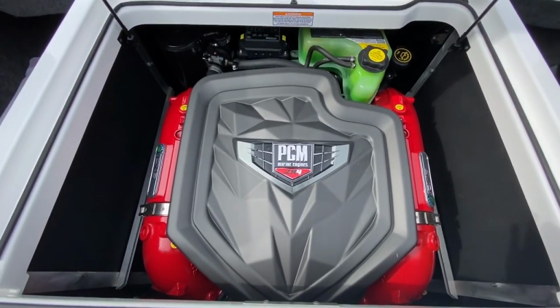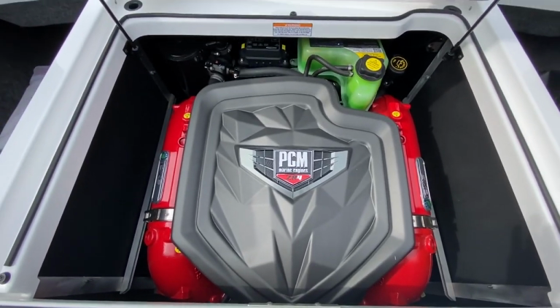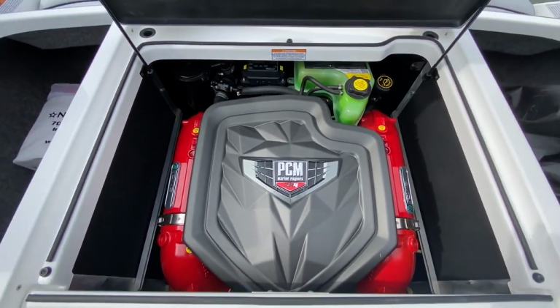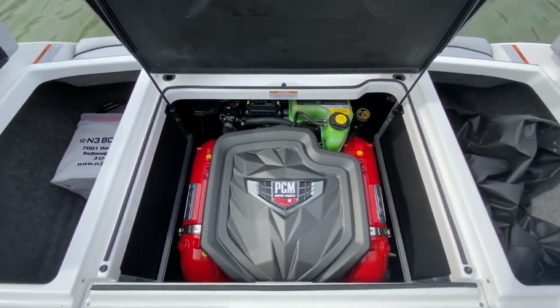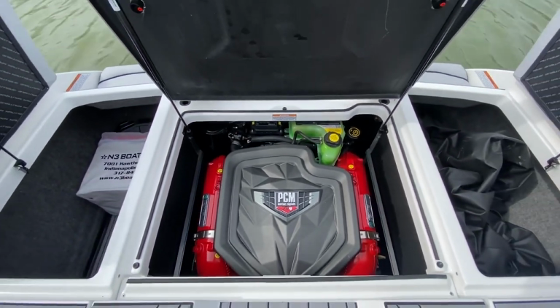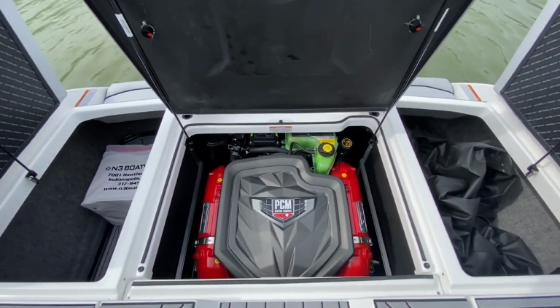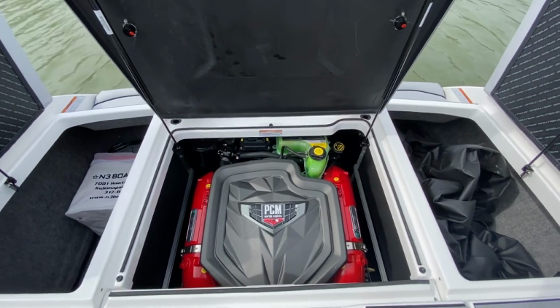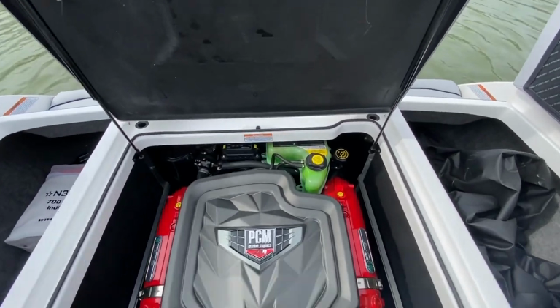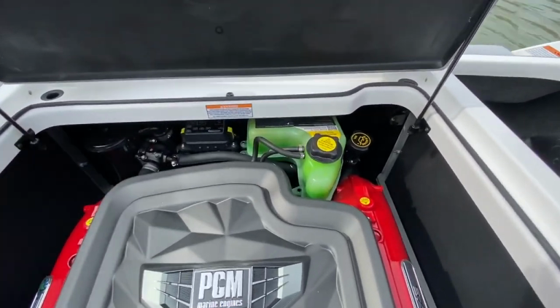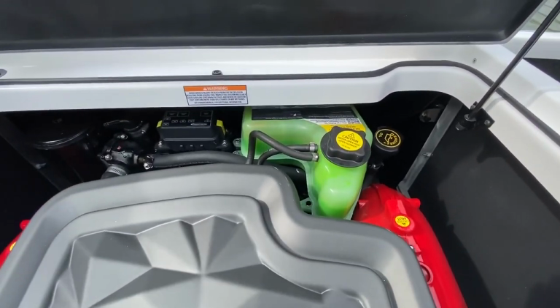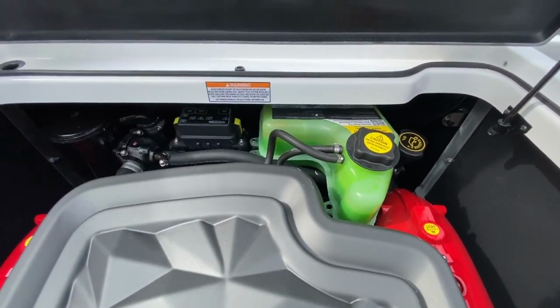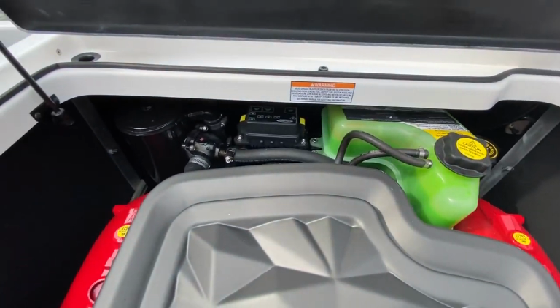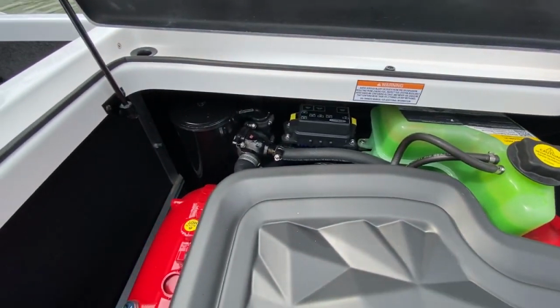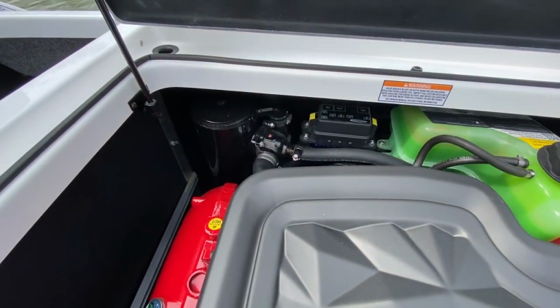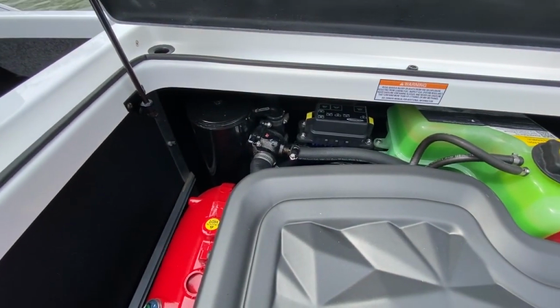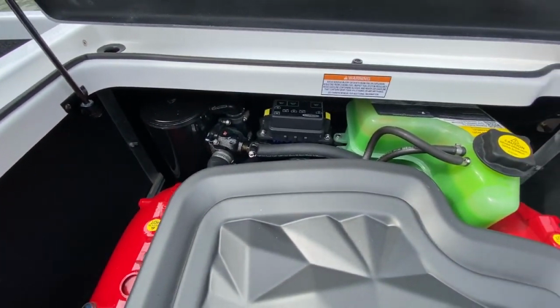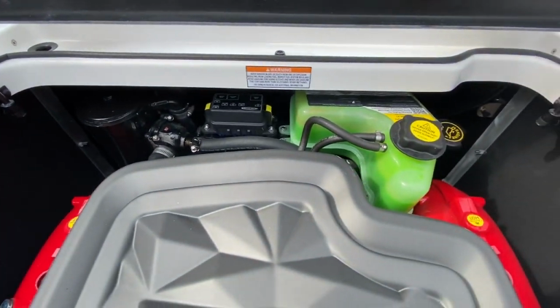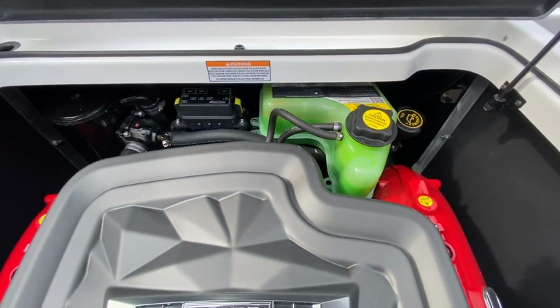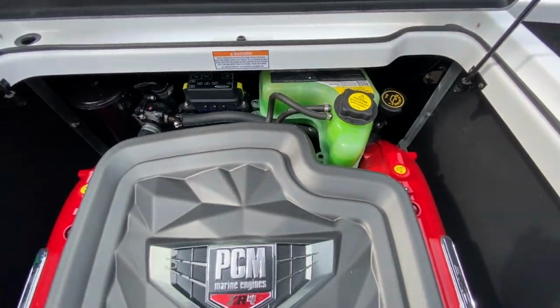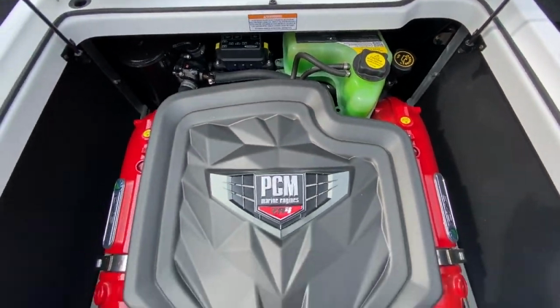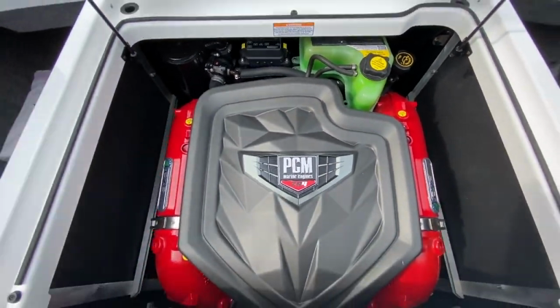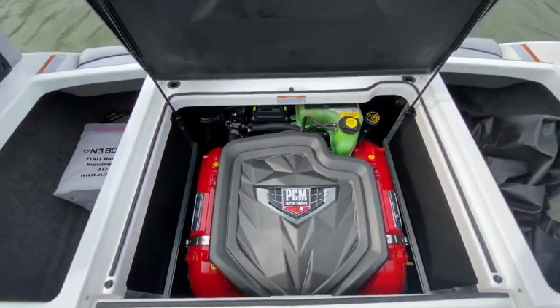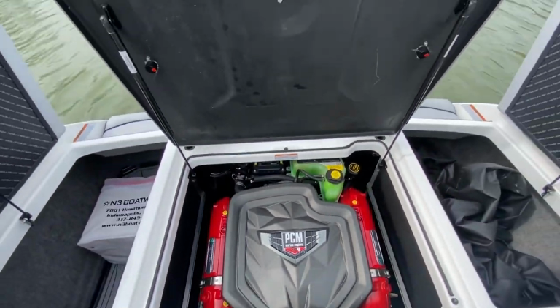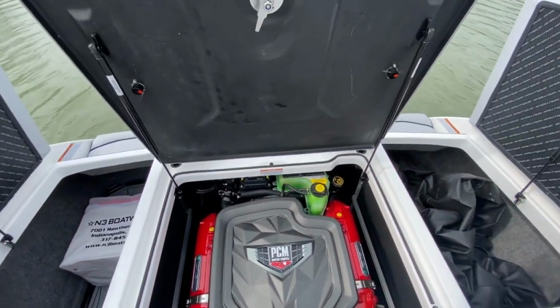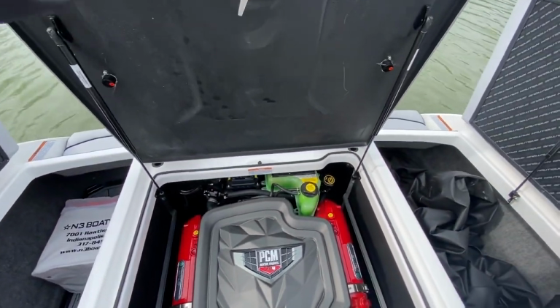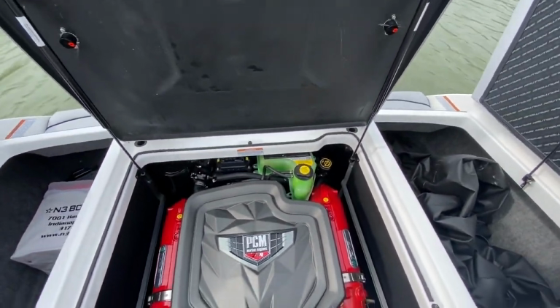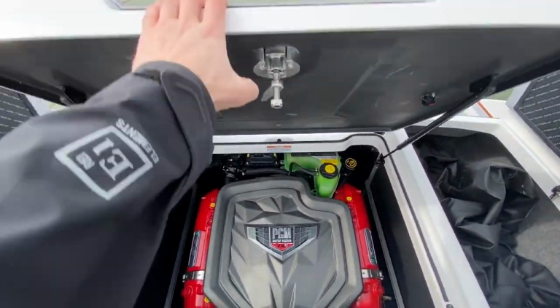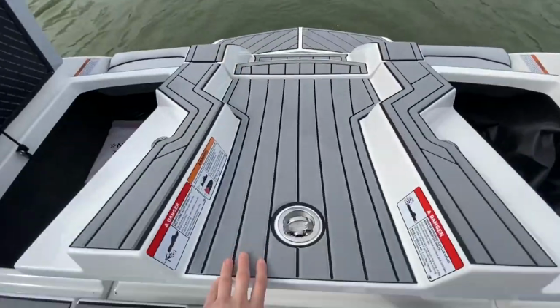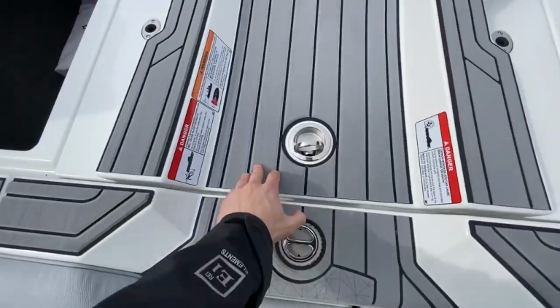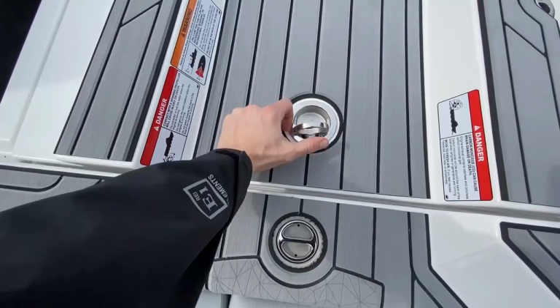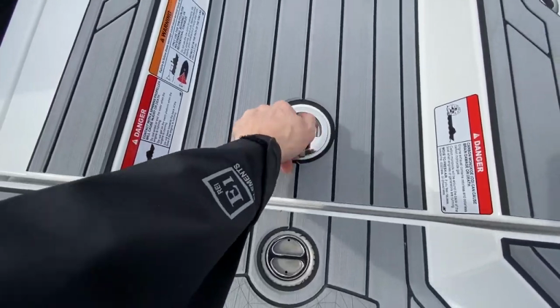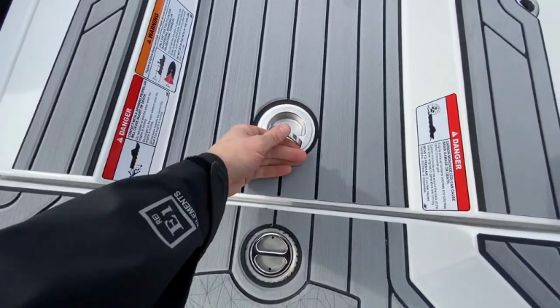This boat is set up with the ZR4, which is now closed cooled for 2020. You can see the heat exchanger and our coolant reservoir — 409 horsepower. It's an engine that's been around for a long time and does a great job.